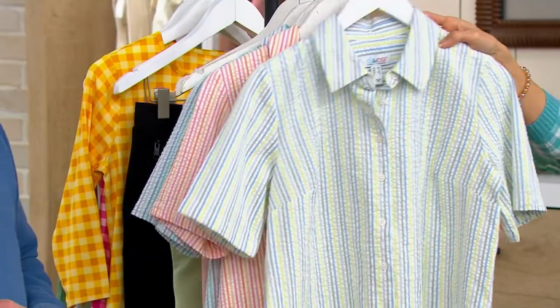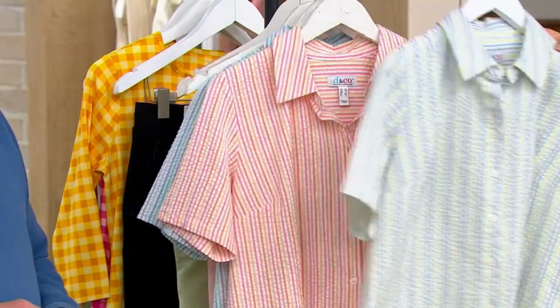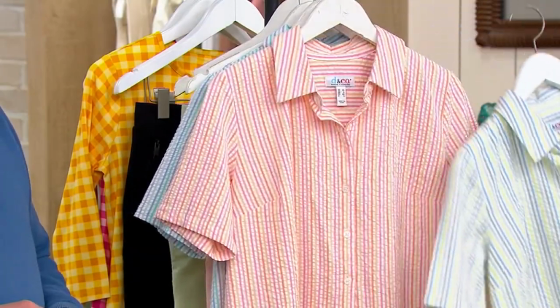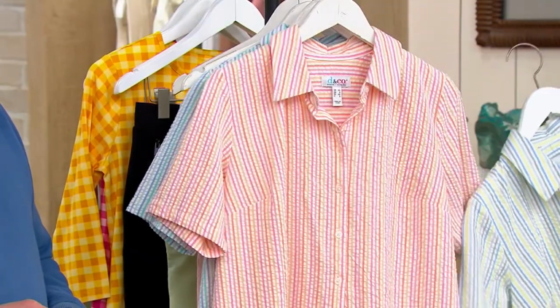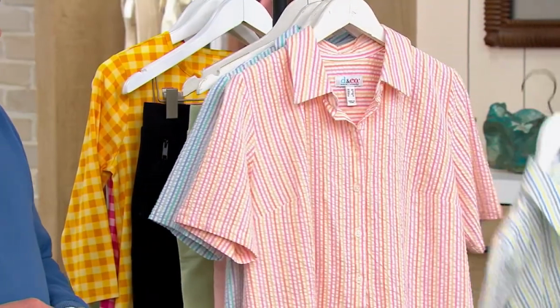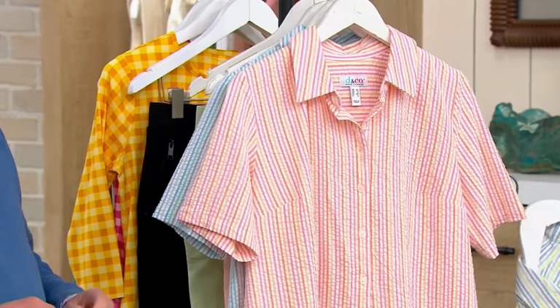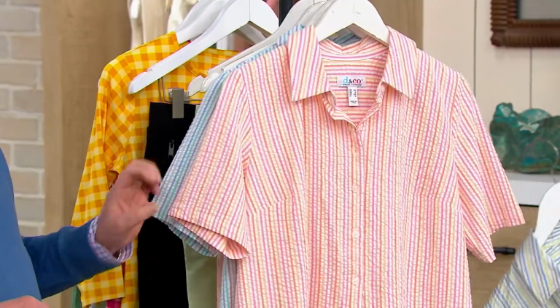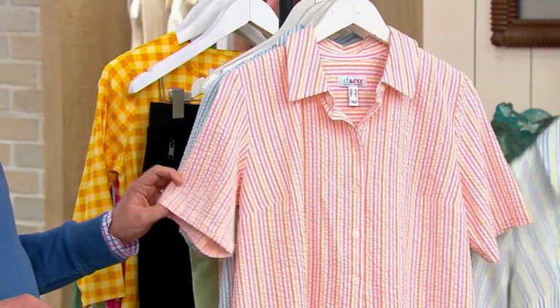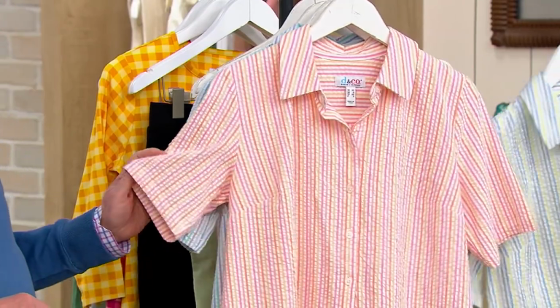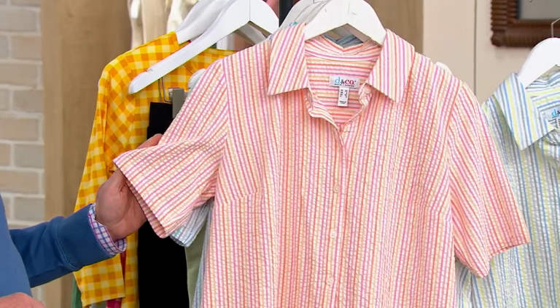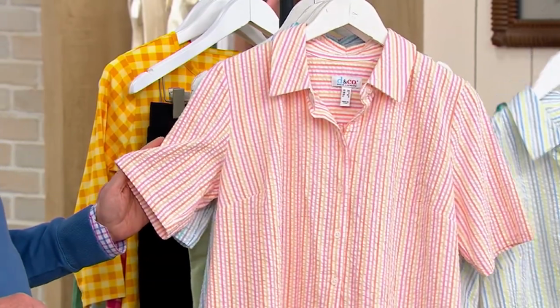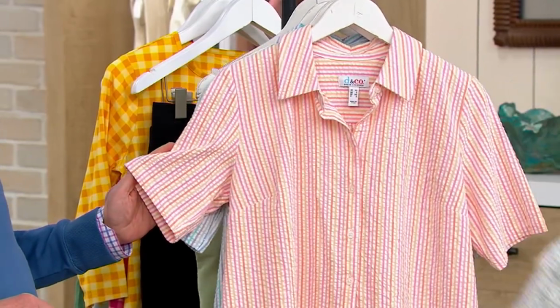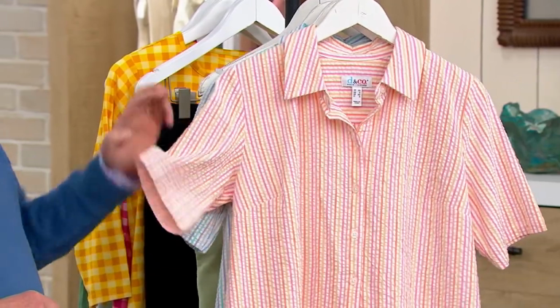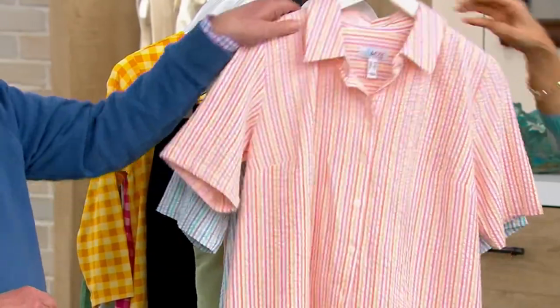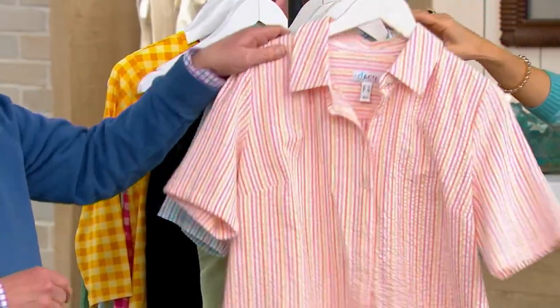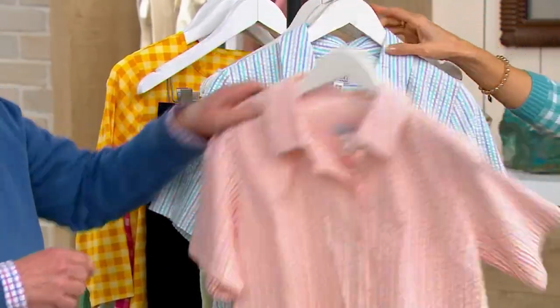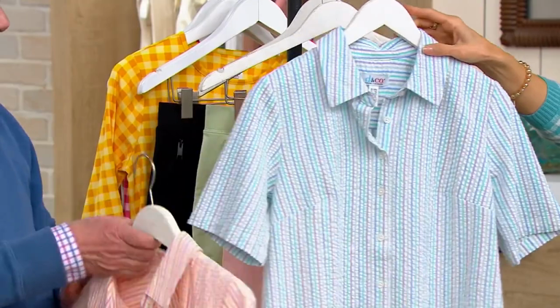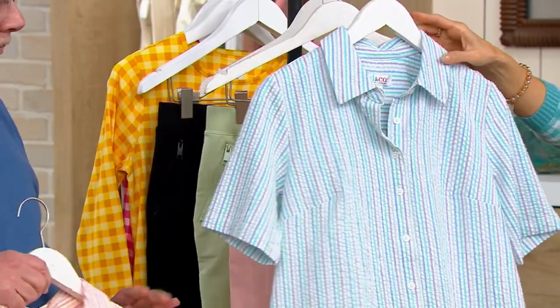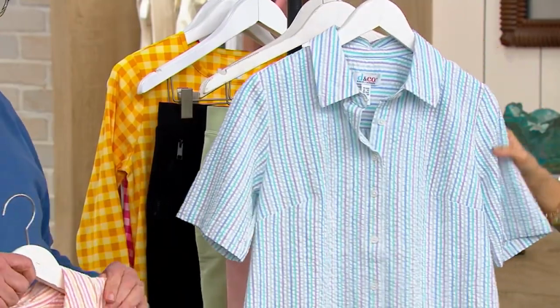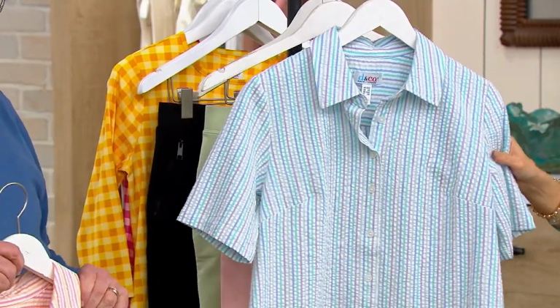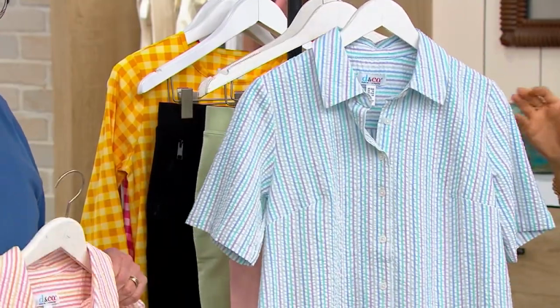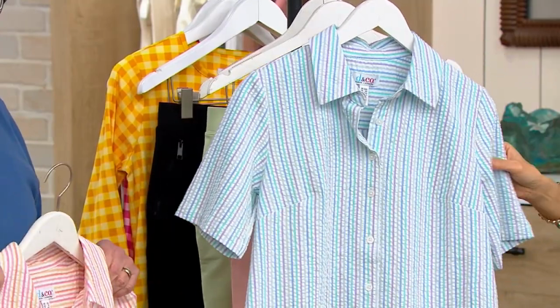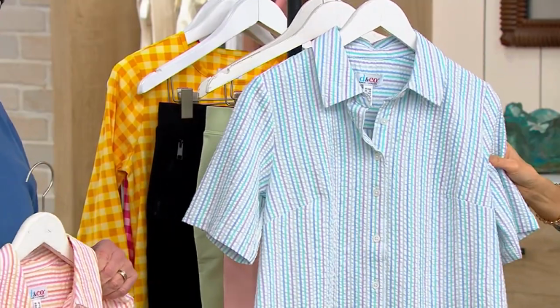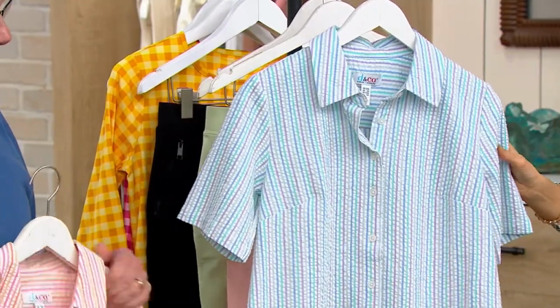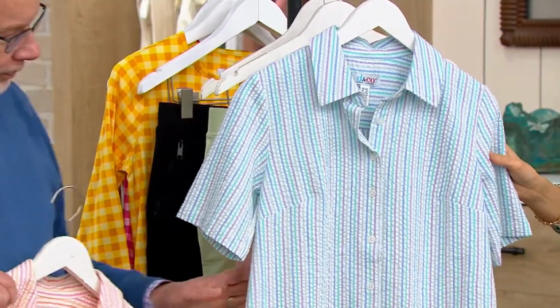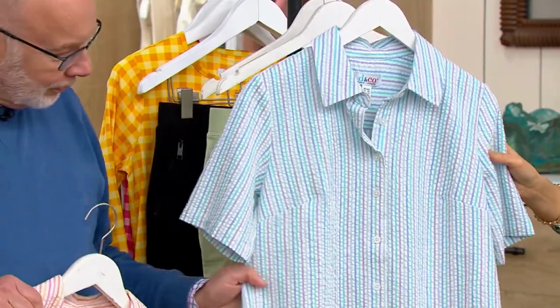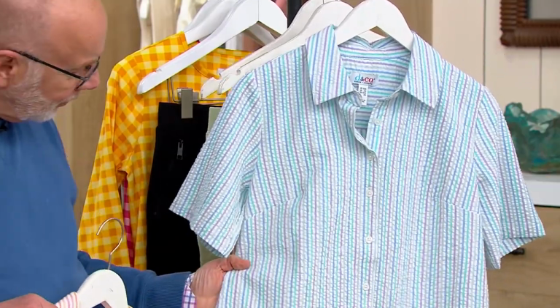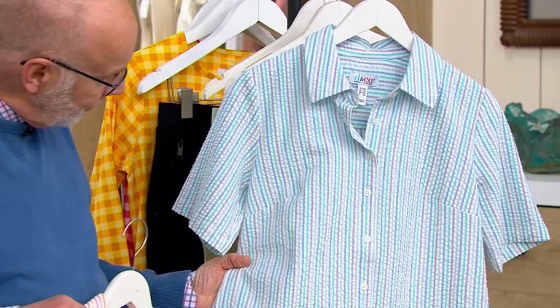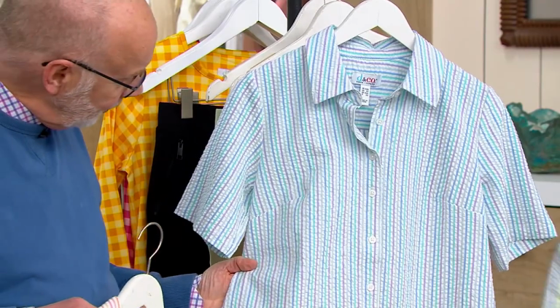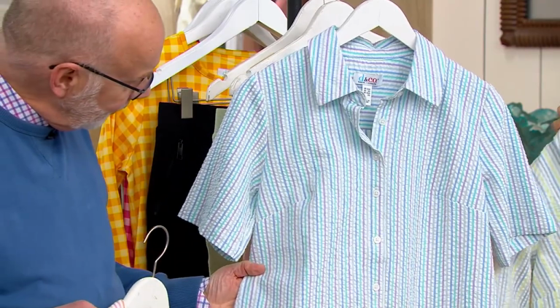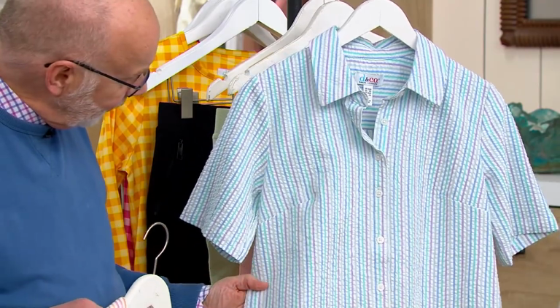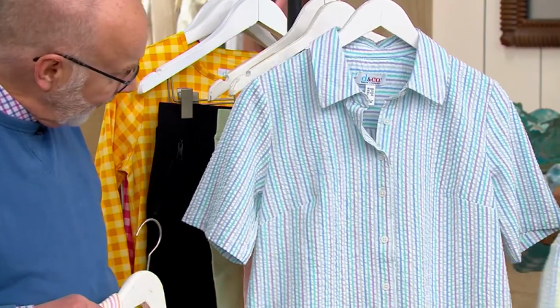We also have it in pink multi. And then the last one is blue multi and it's very limited on that blue multi. Talk to me about this — we're going to put blue multi on the back.